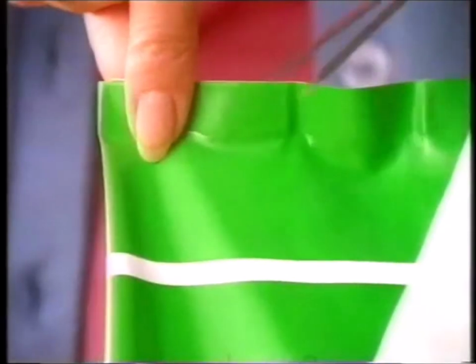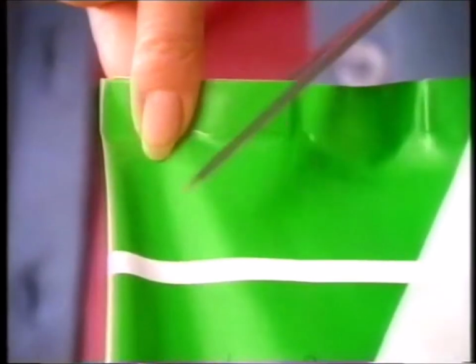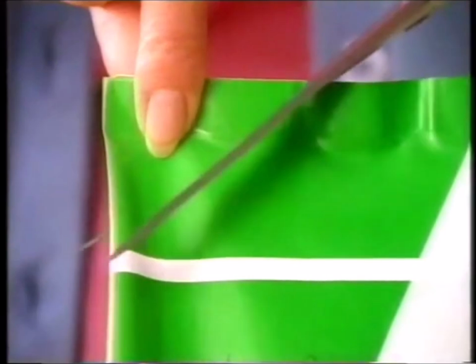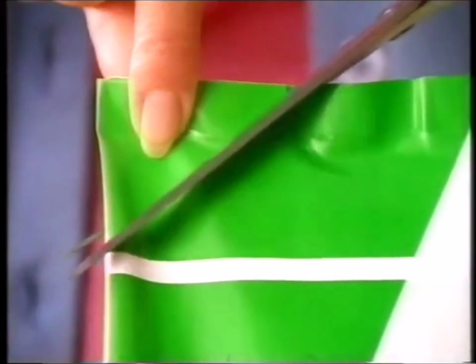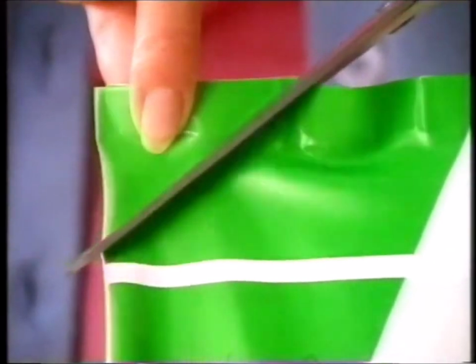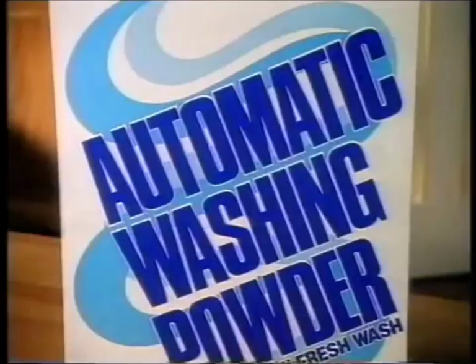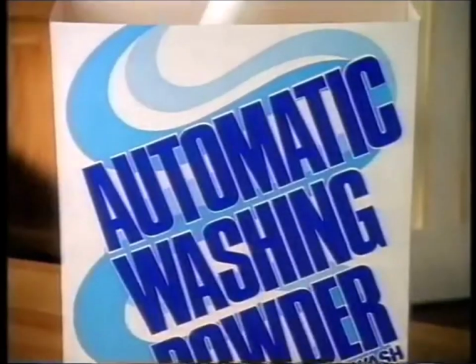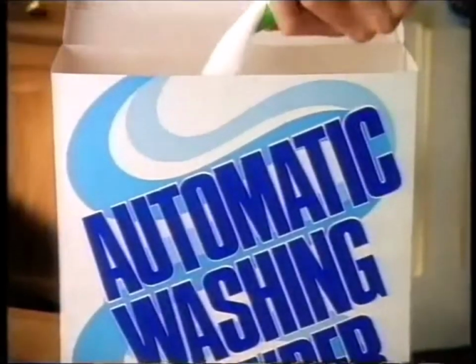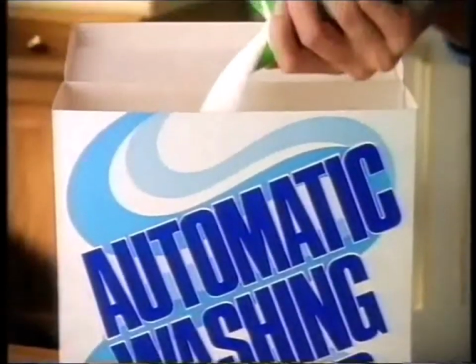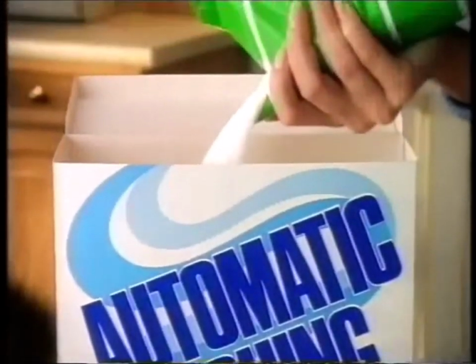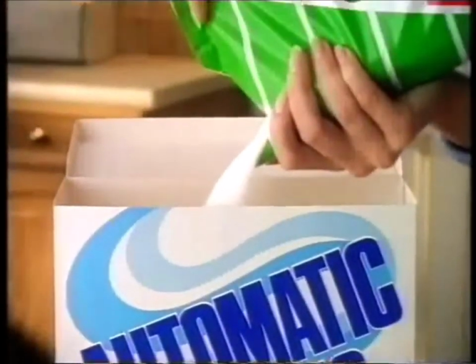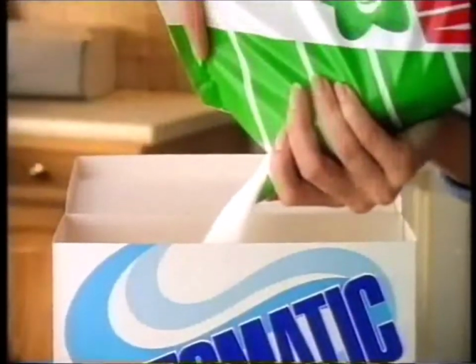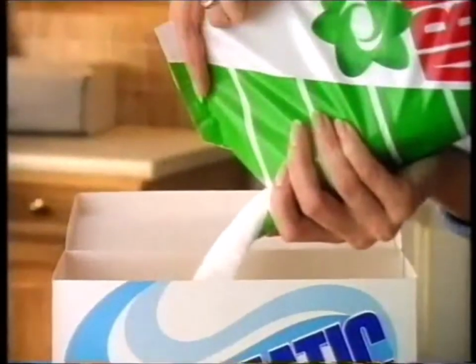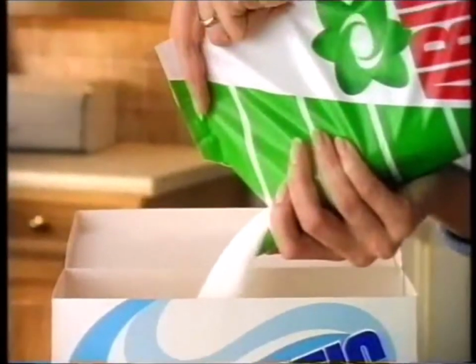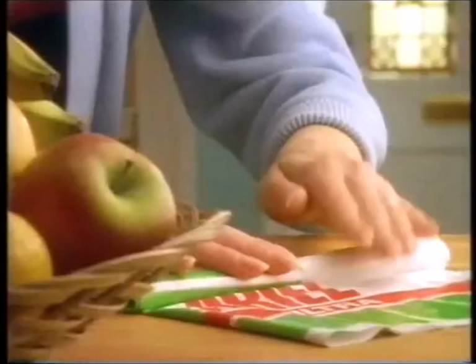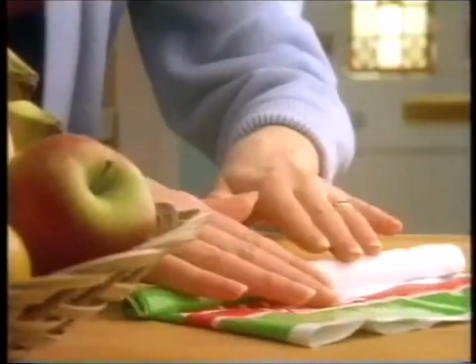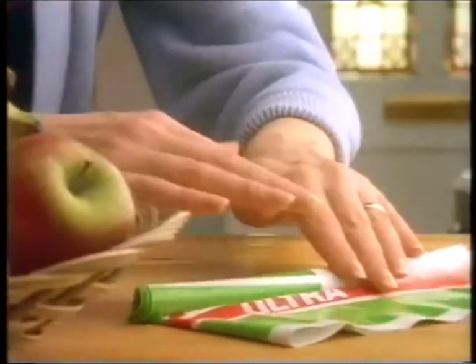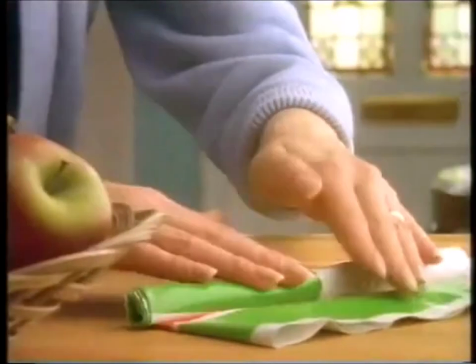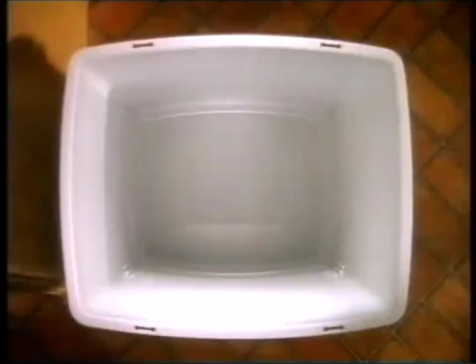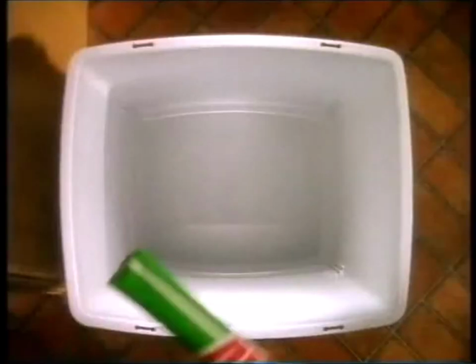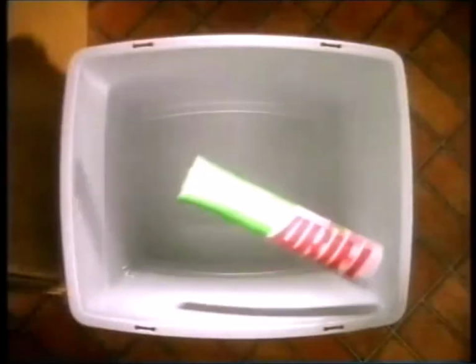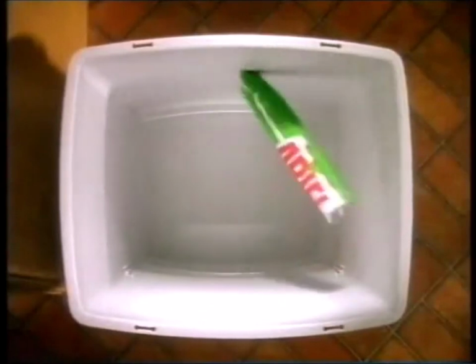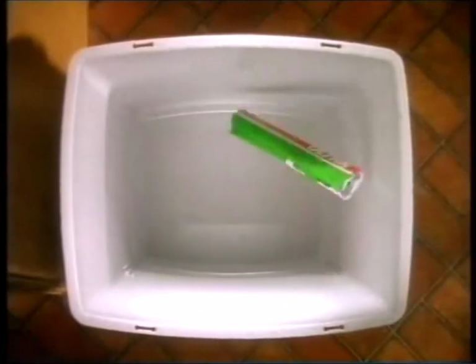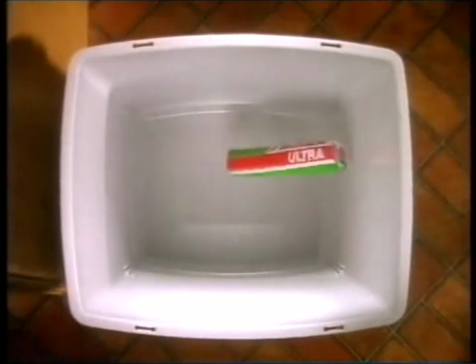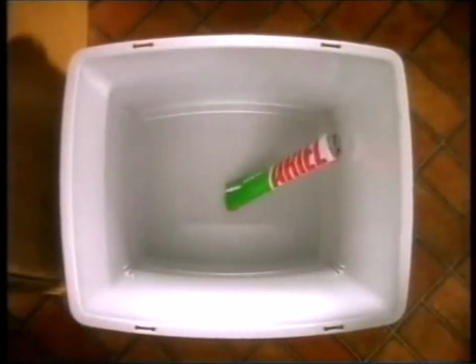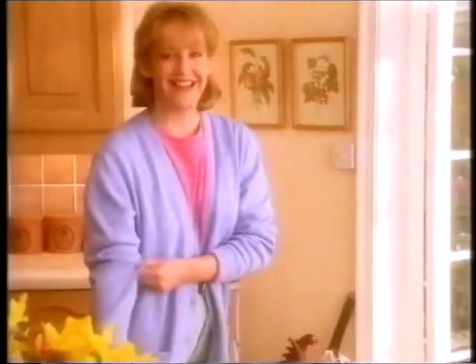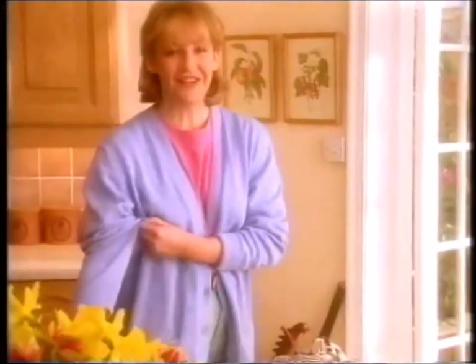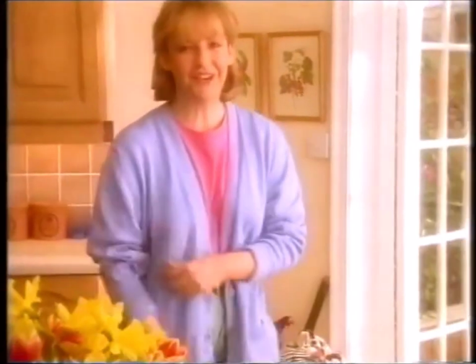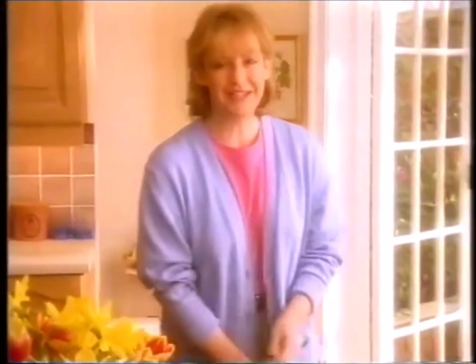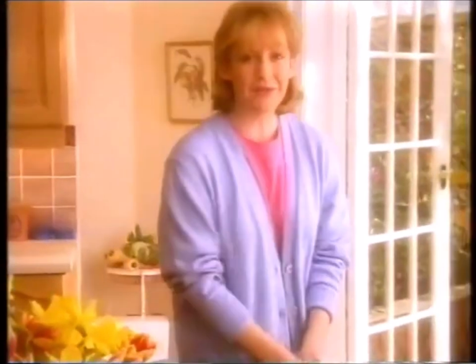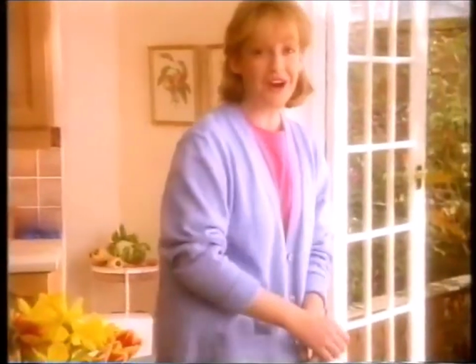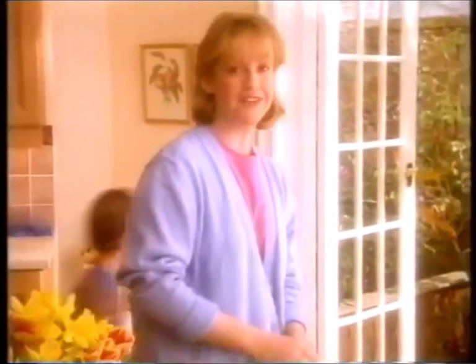Snip the top and refill any old powder box. There's less packaging, so less waste. And I feel I'm doing a little bit to help the environment.